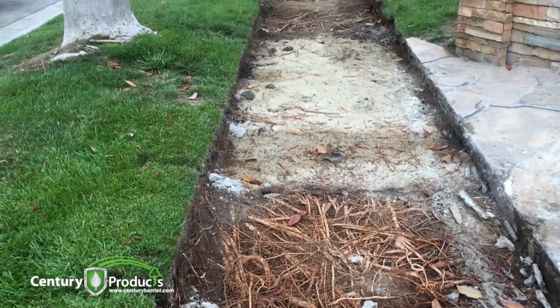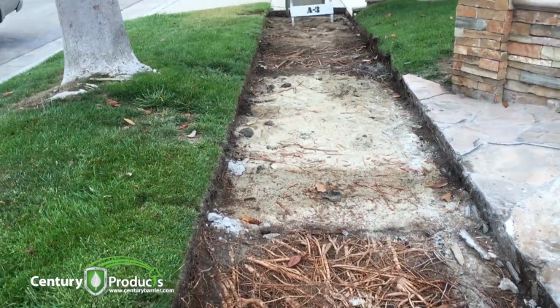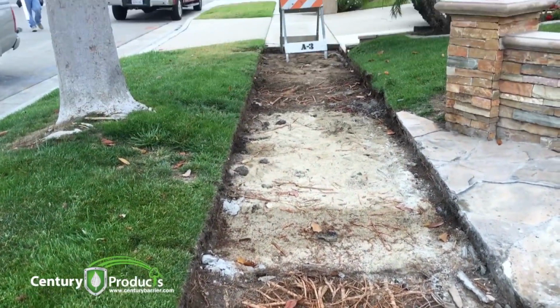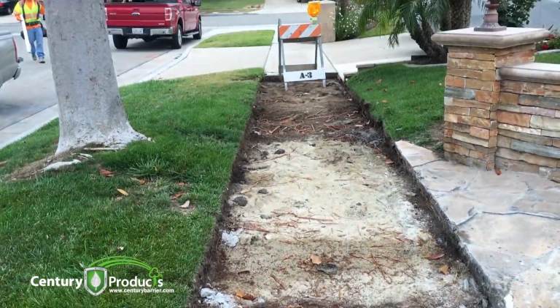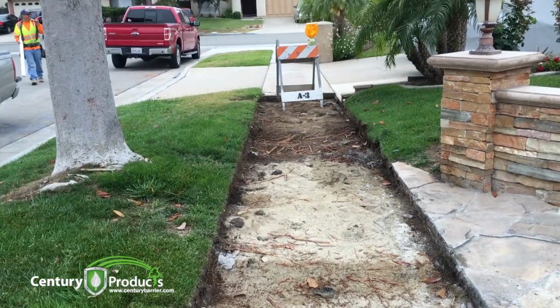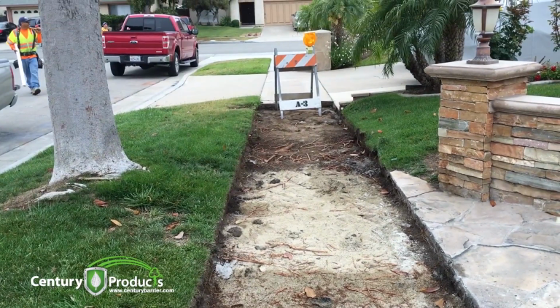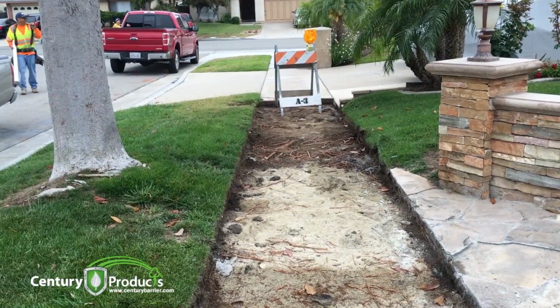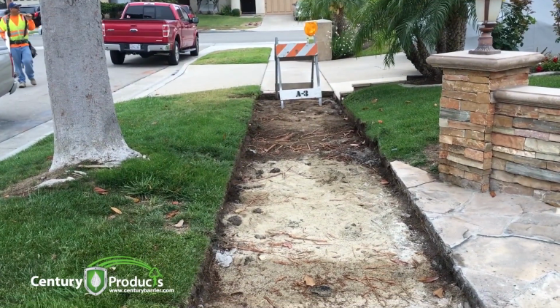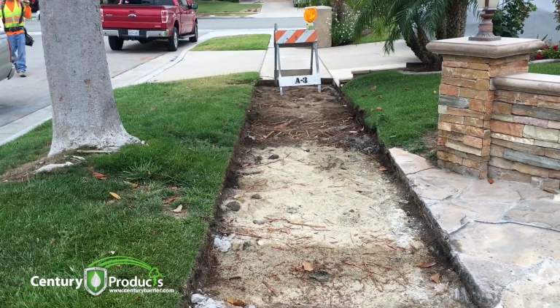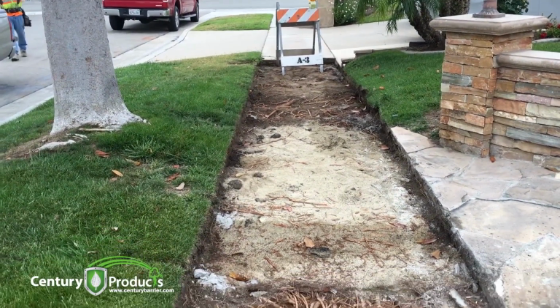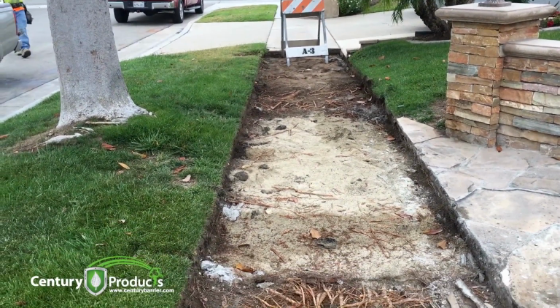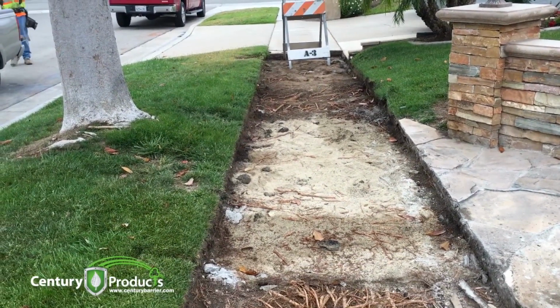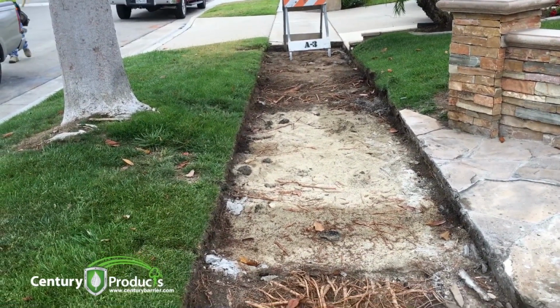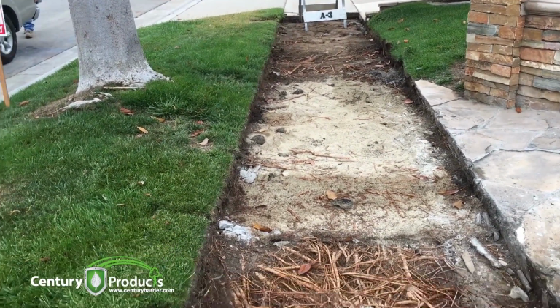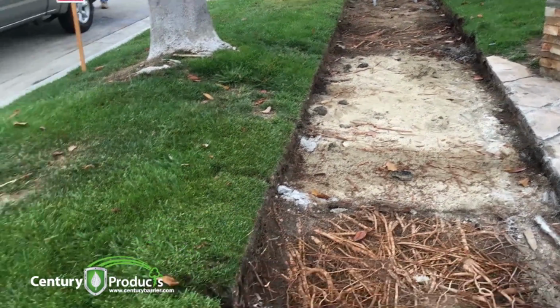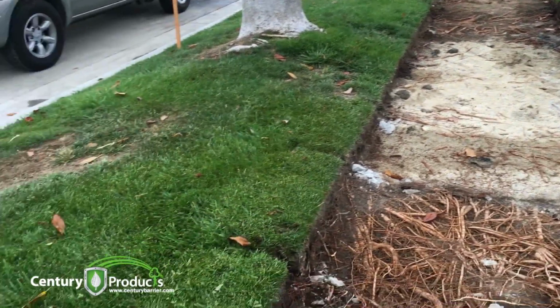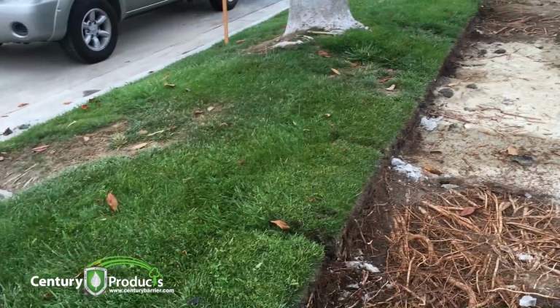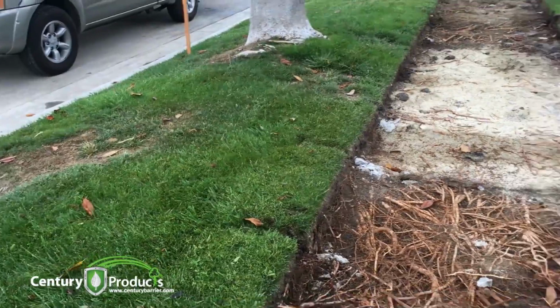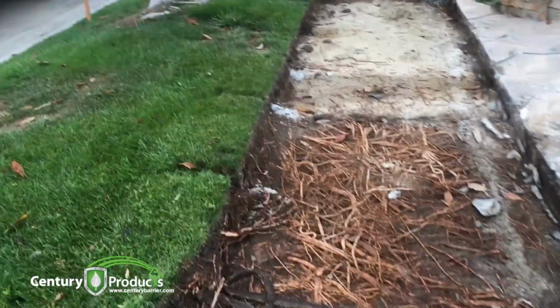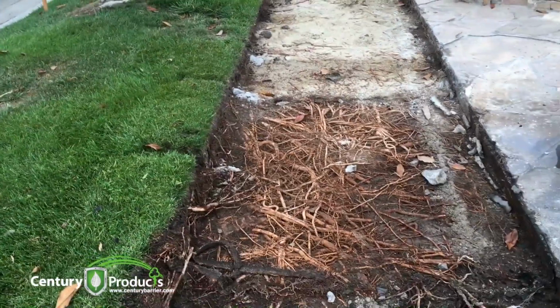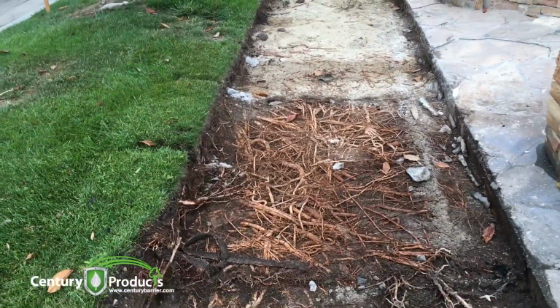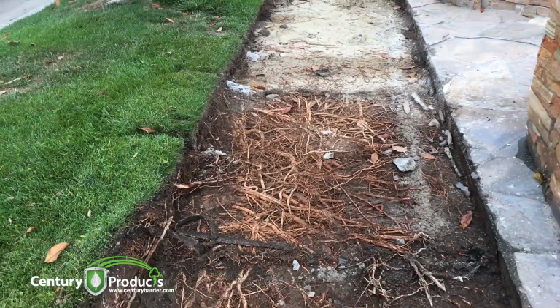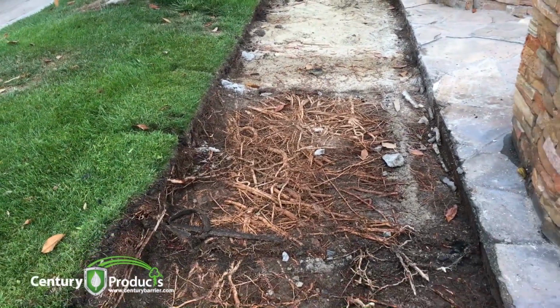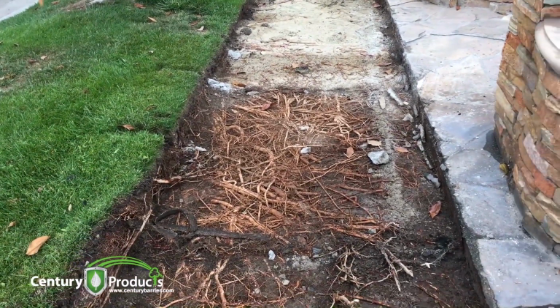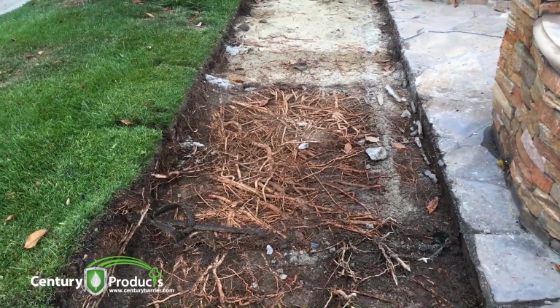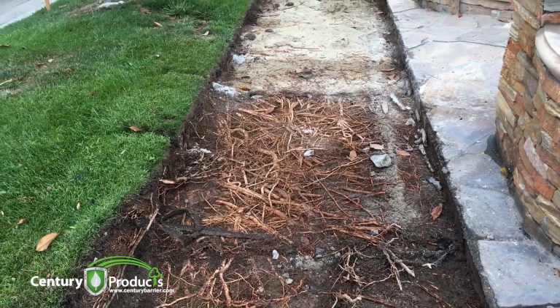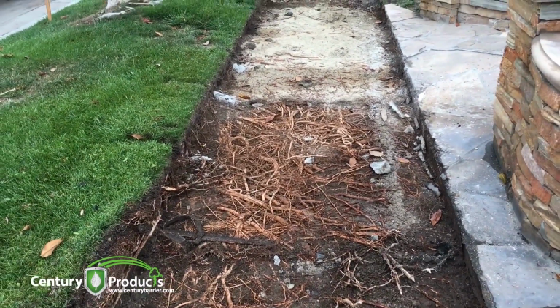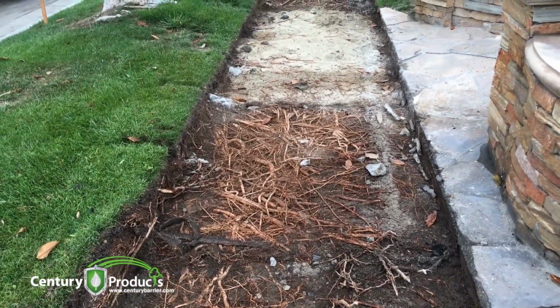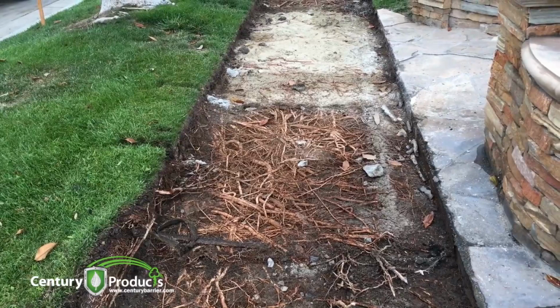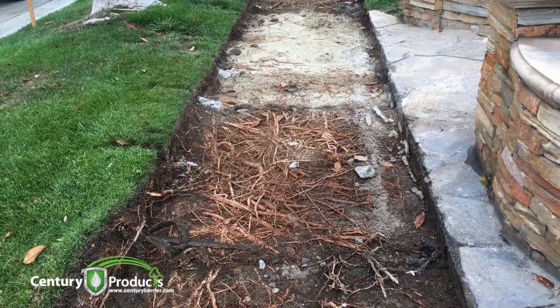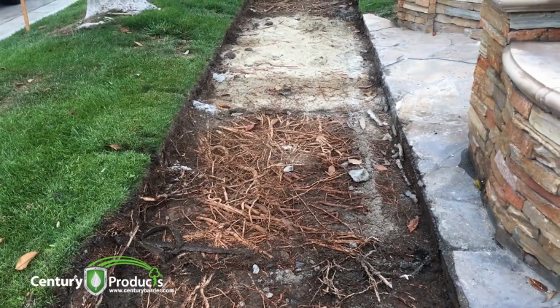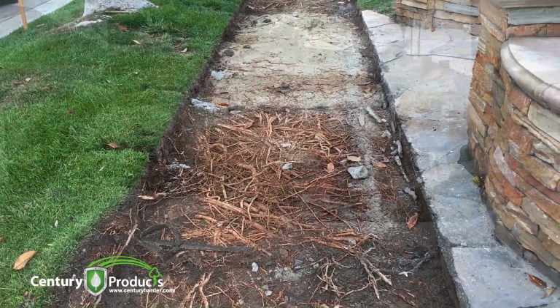But when you remove the concrete and just throw in your forms and cut your existing roots, this is a problem. We'll be back probably within 24 to 36 months and we'll be having a lift problem again.